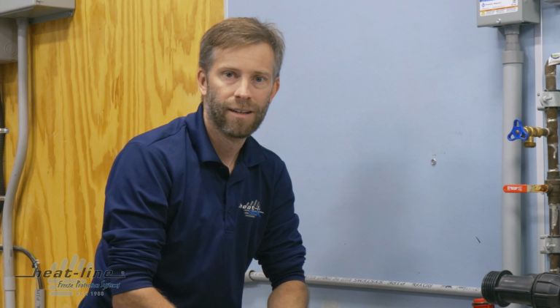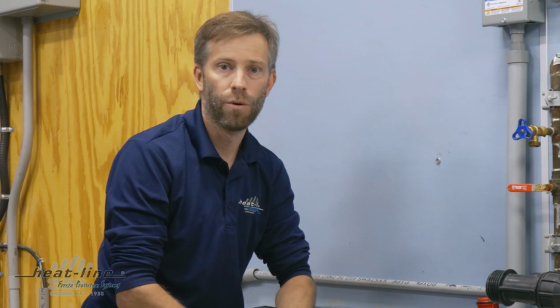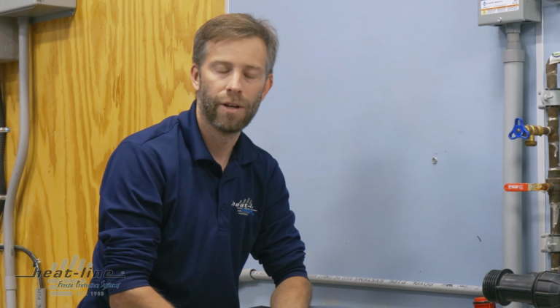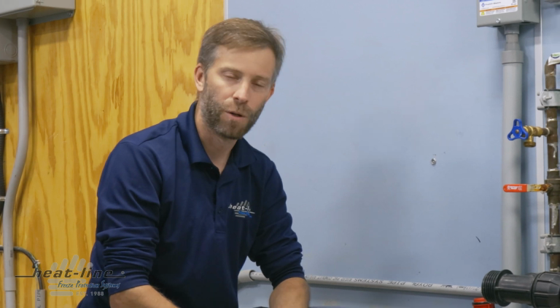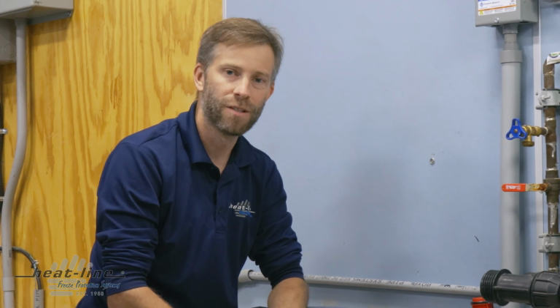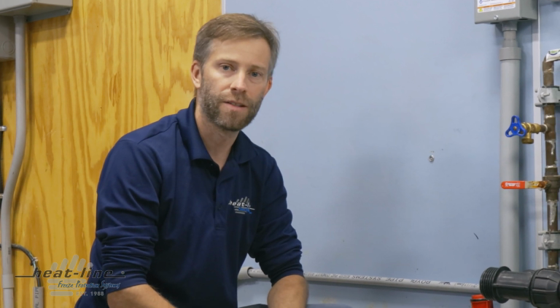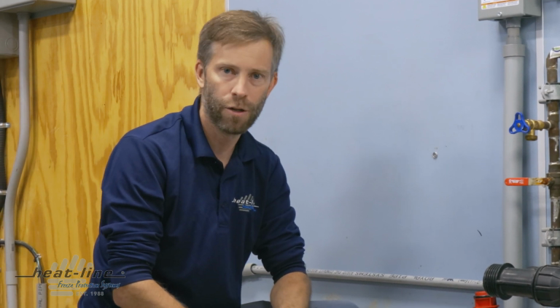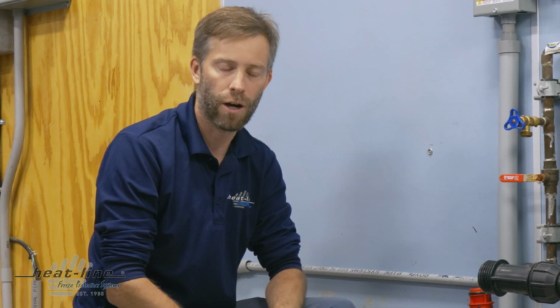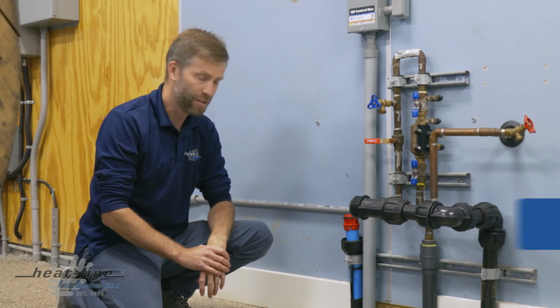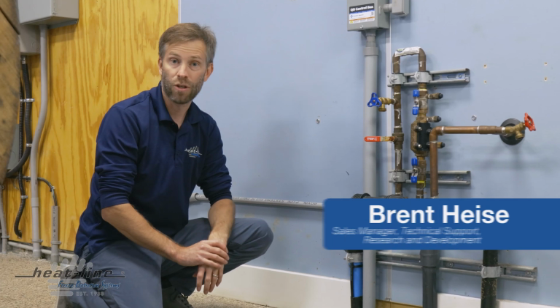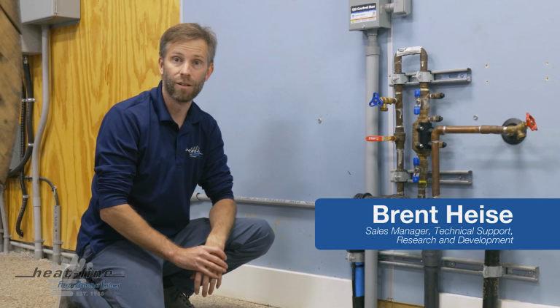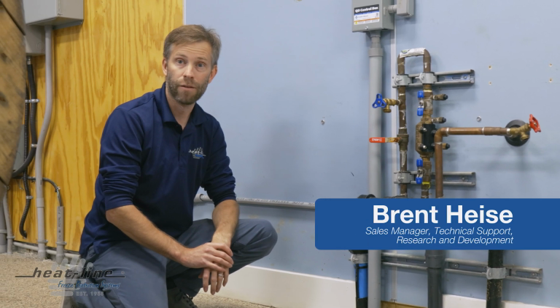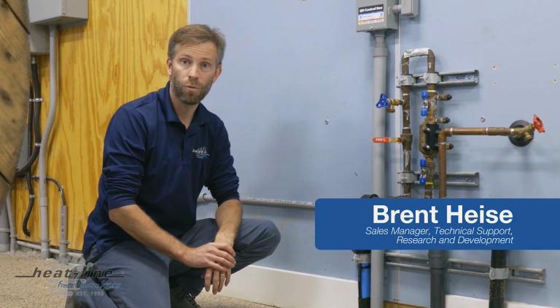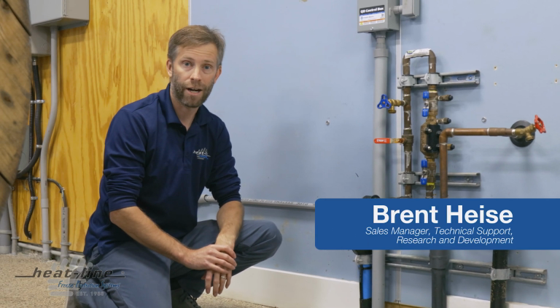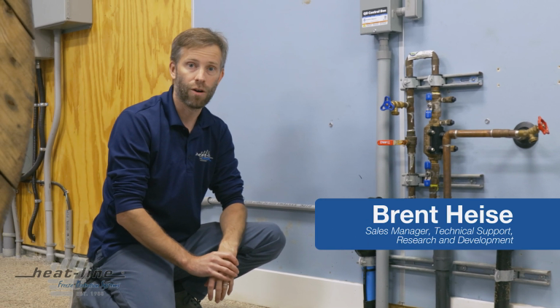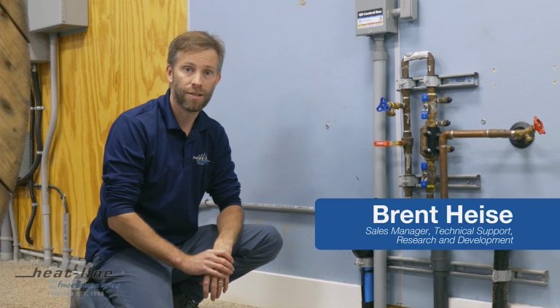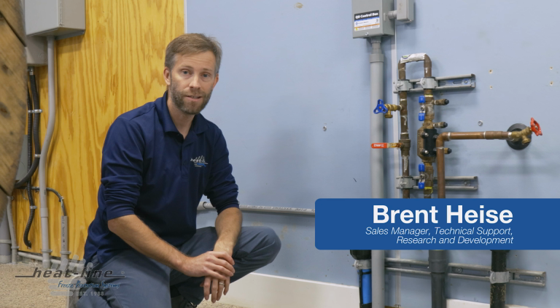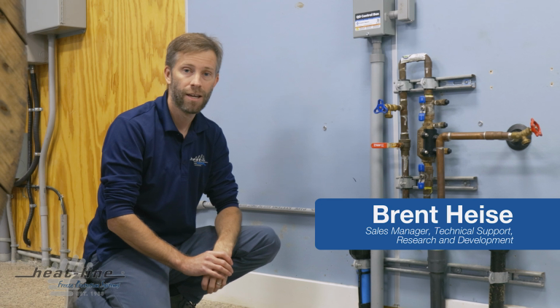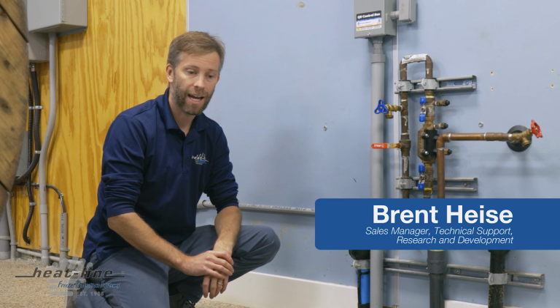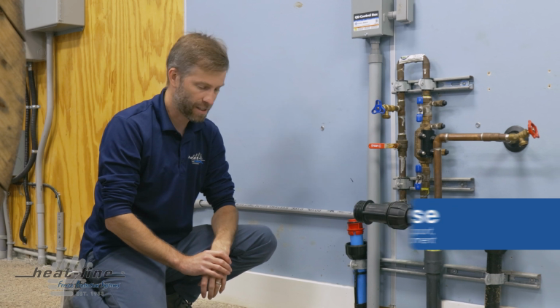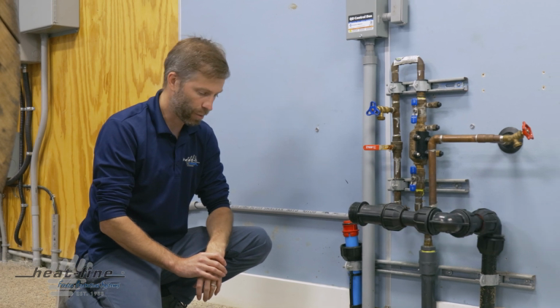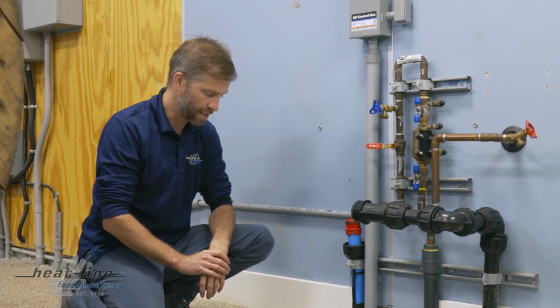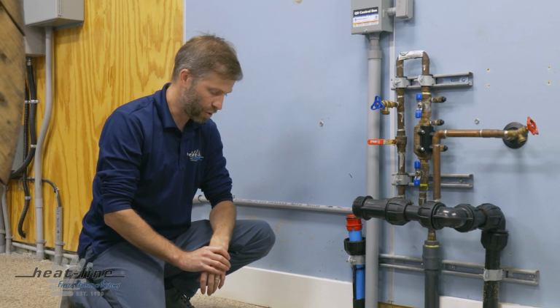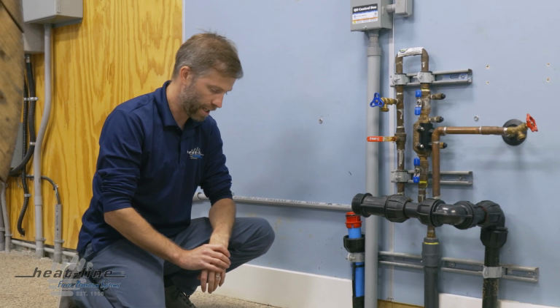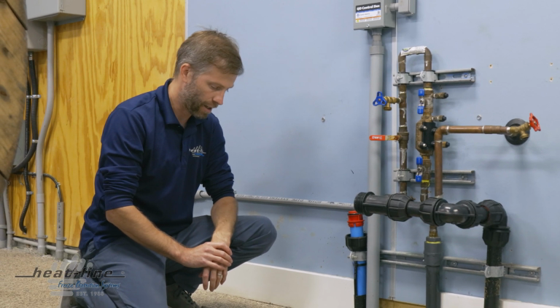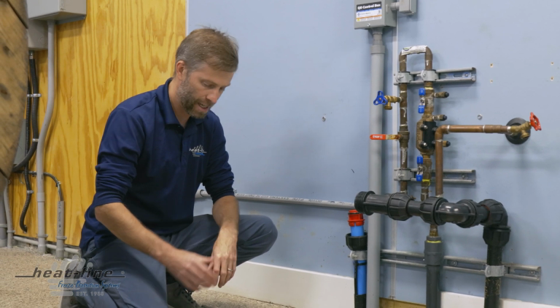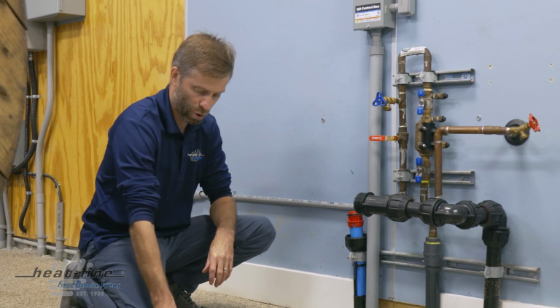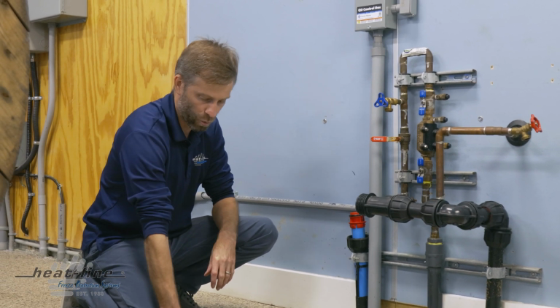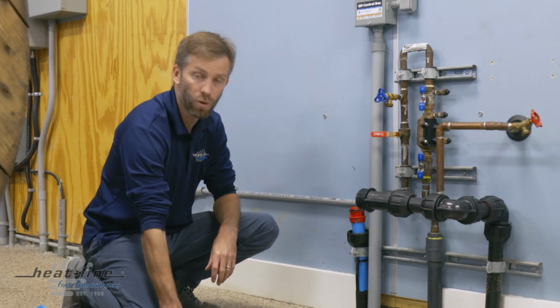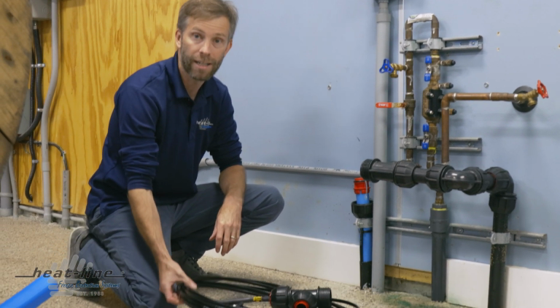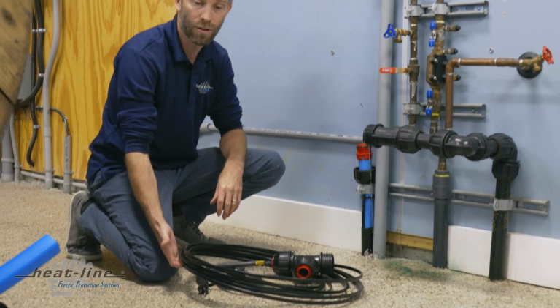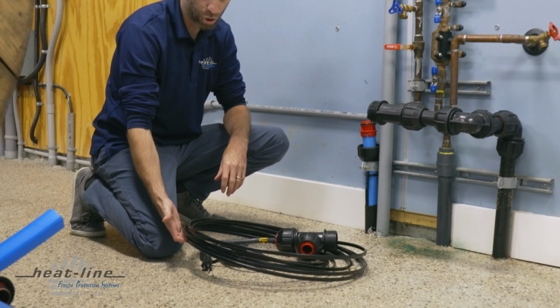Hello and welcome to this month's video vlog. This time it's going to be a little bit different — we're actually on site and I'm going to be demonstrating an internal retro line installation.